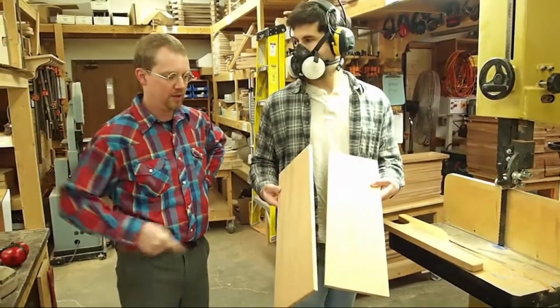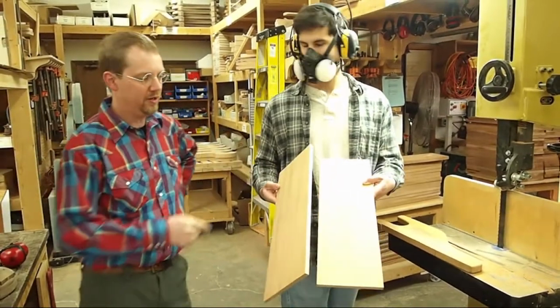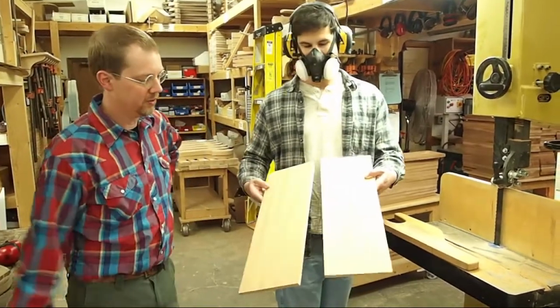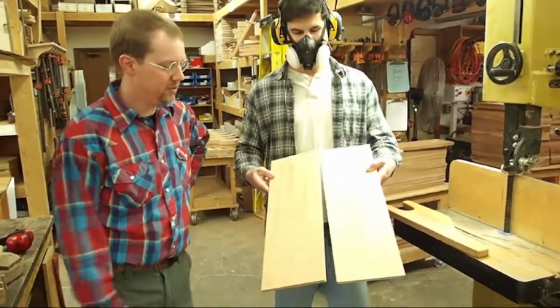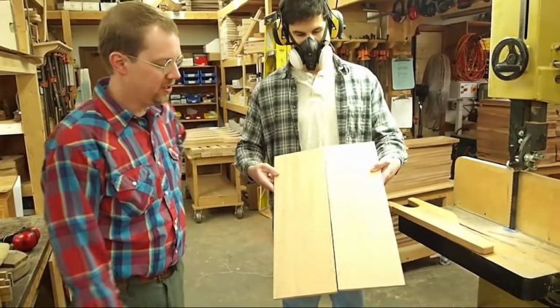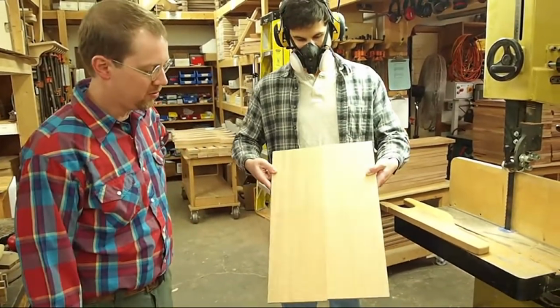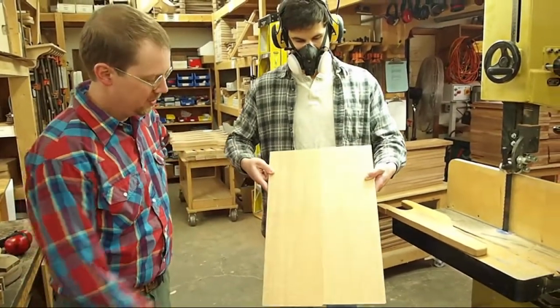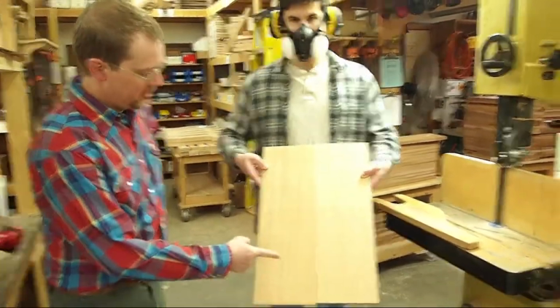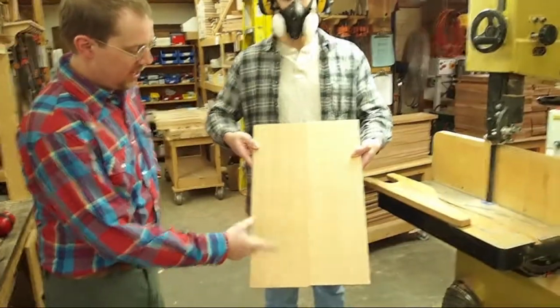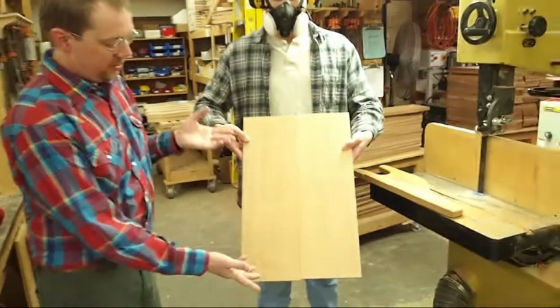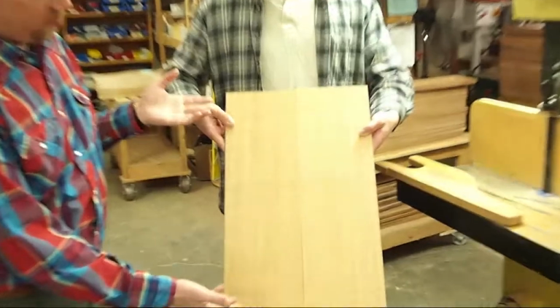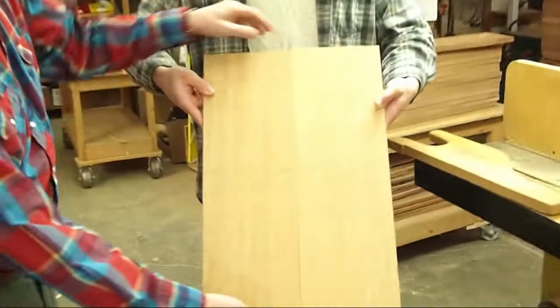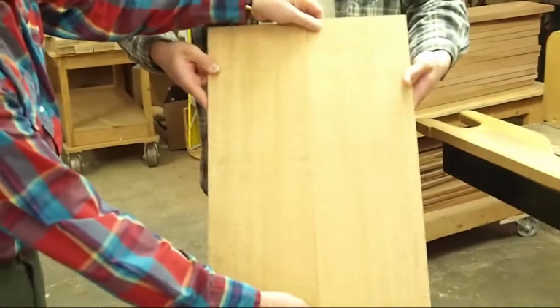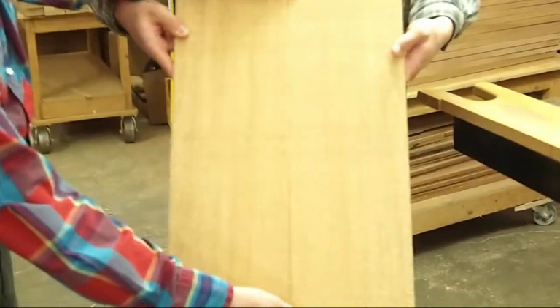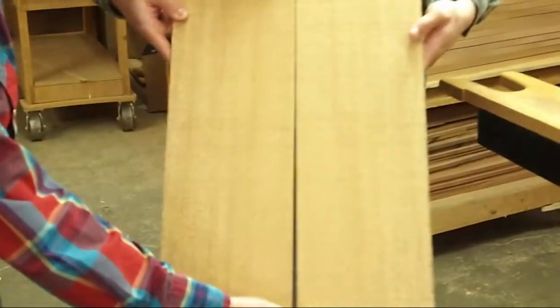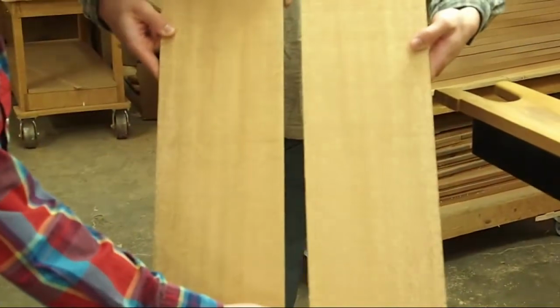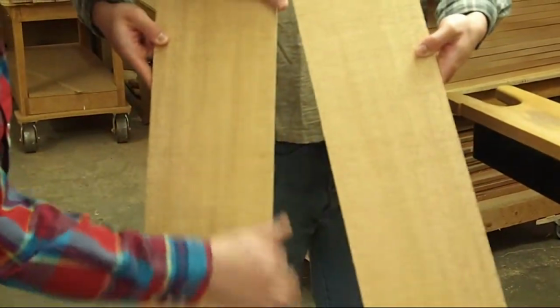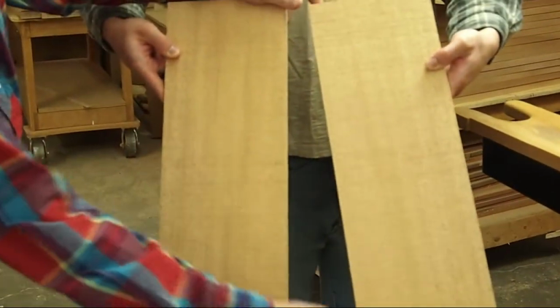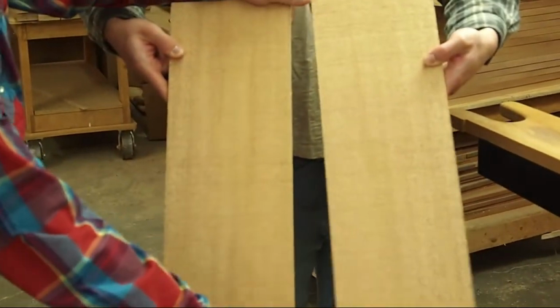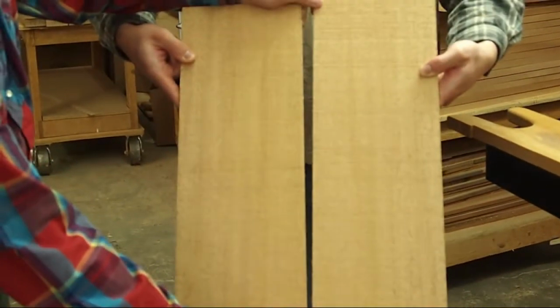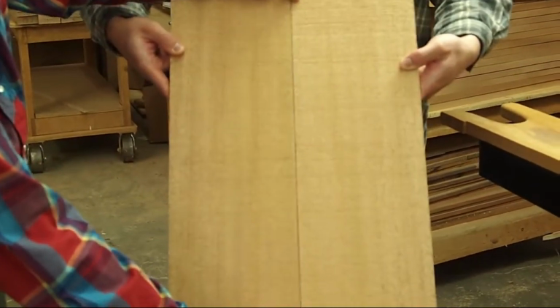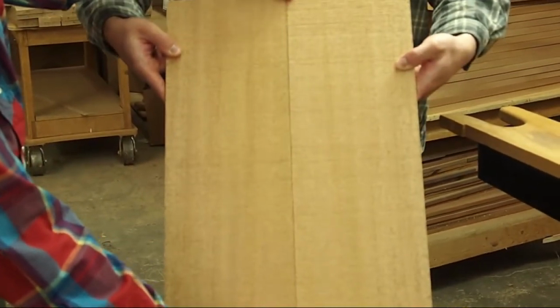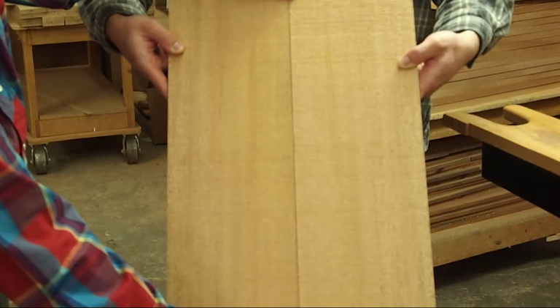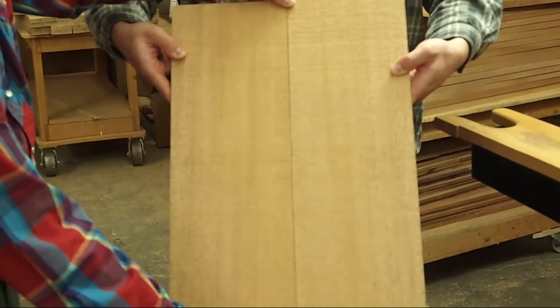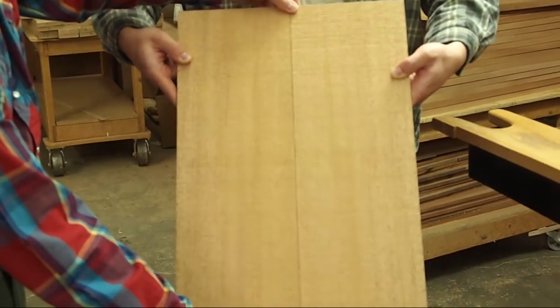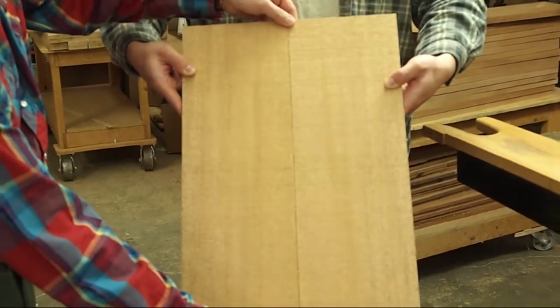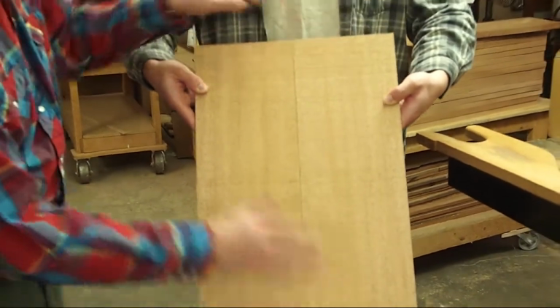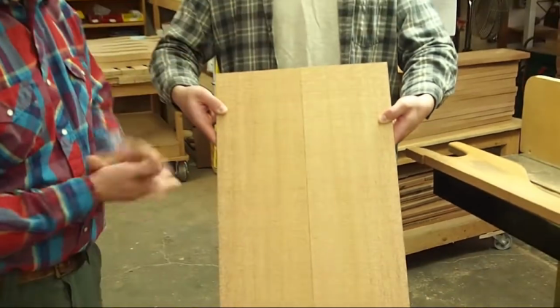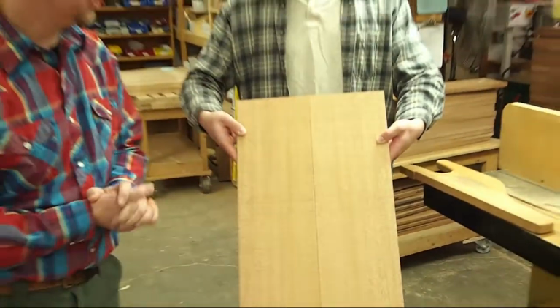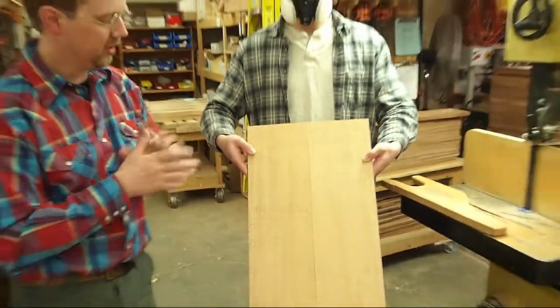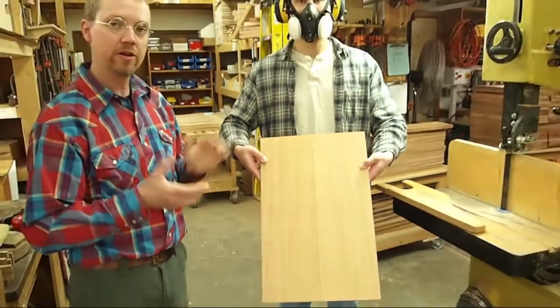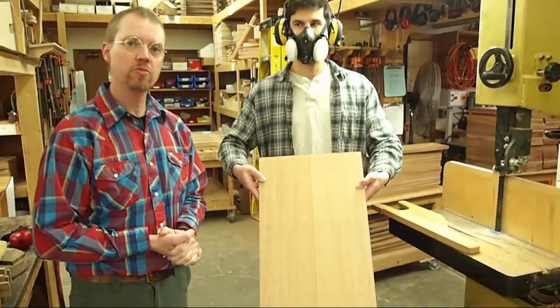And there it is — we've got our piece re-sawed. So now the next step will be to edge glue these pieces together, put some glue in here, glue this together, and then we'll sand it, plane it down to thickness, and cut out our soundboard.